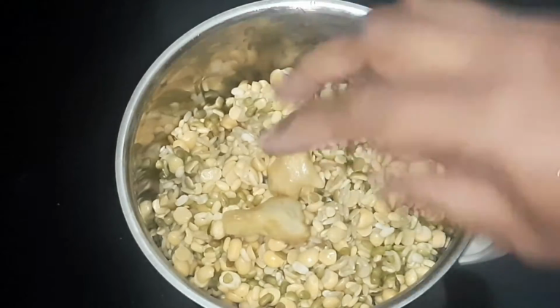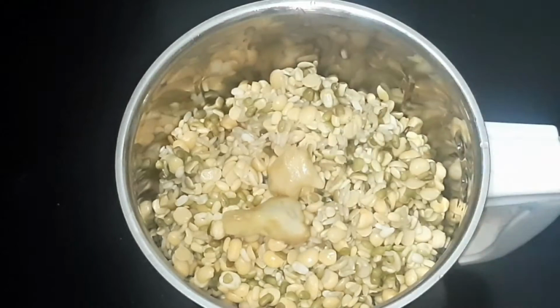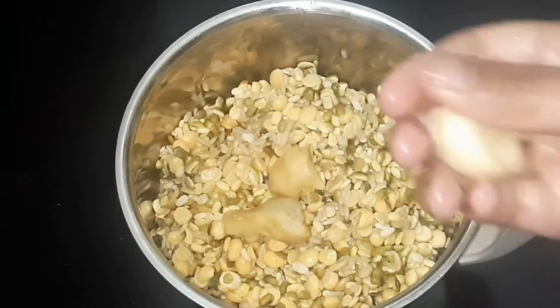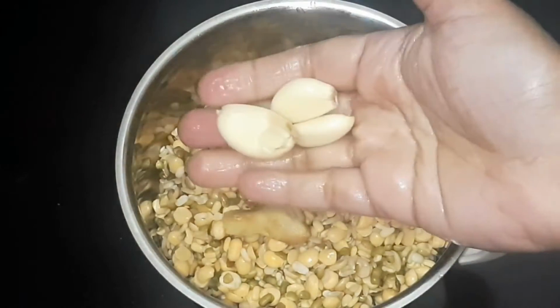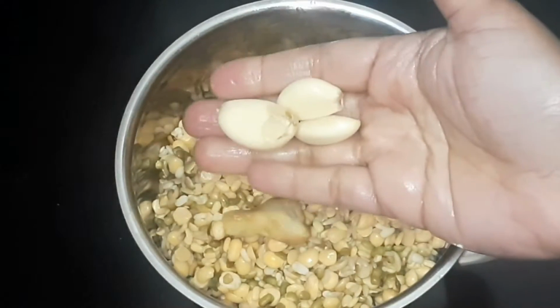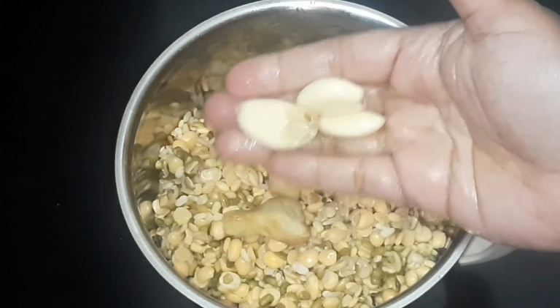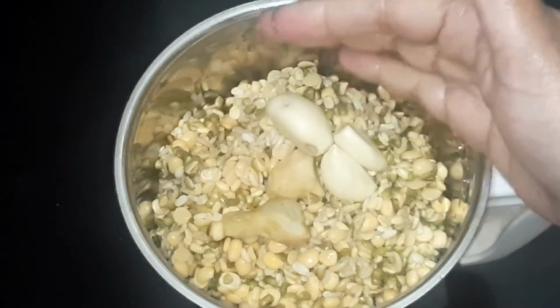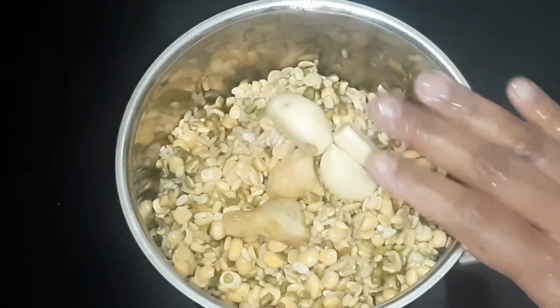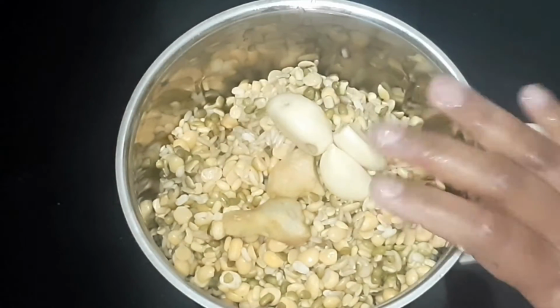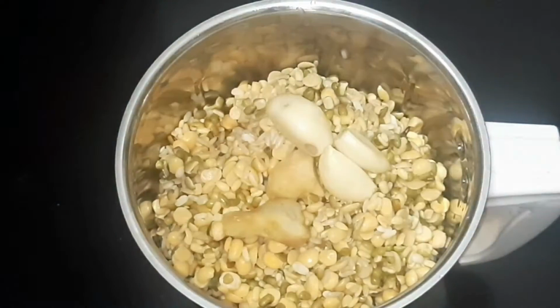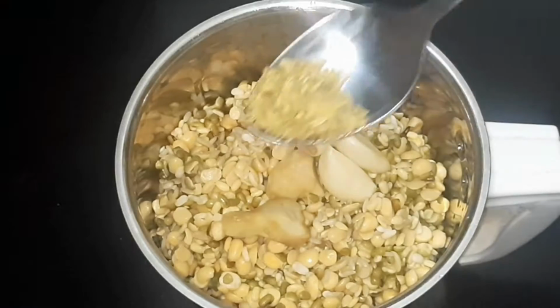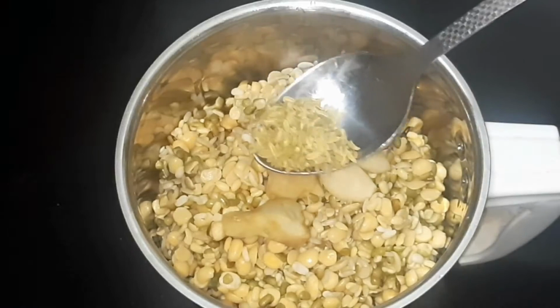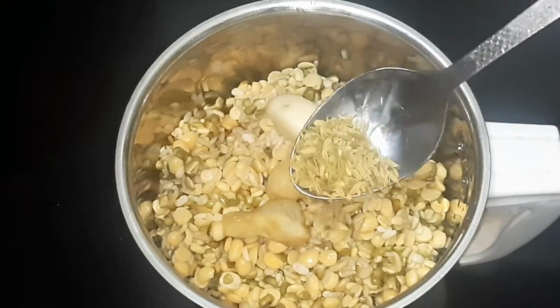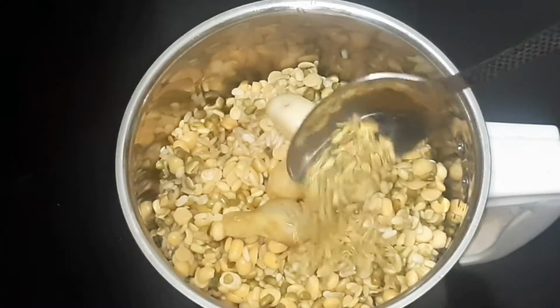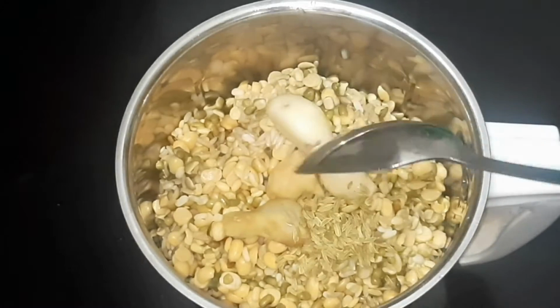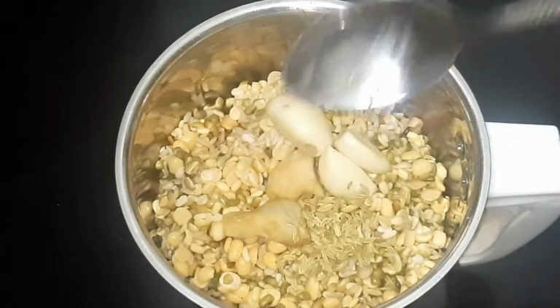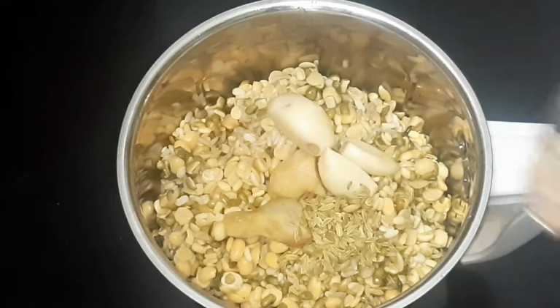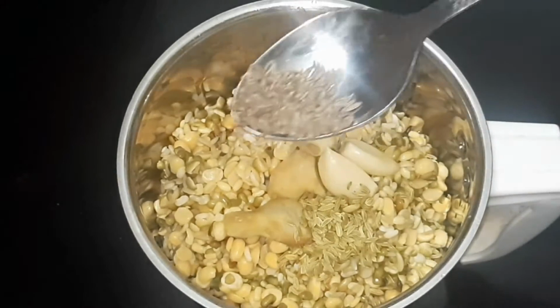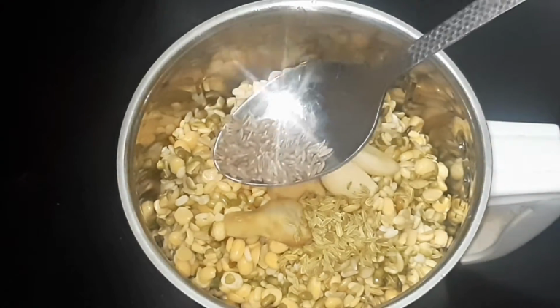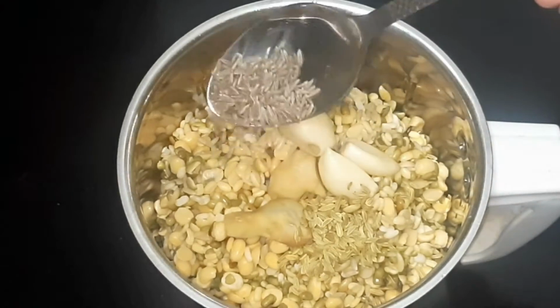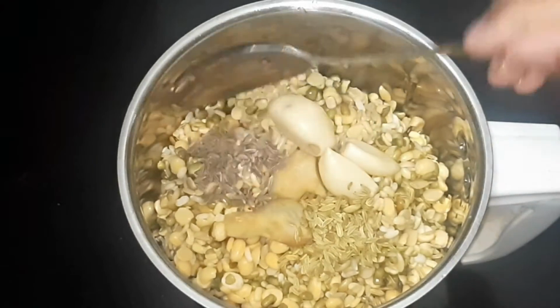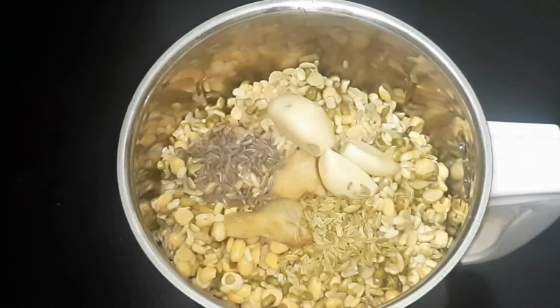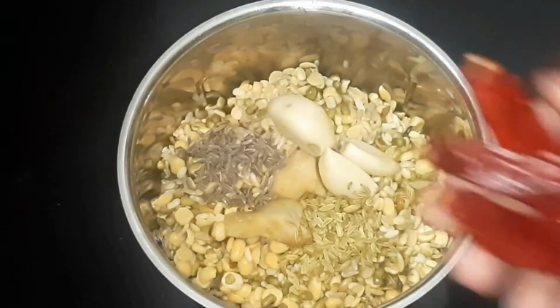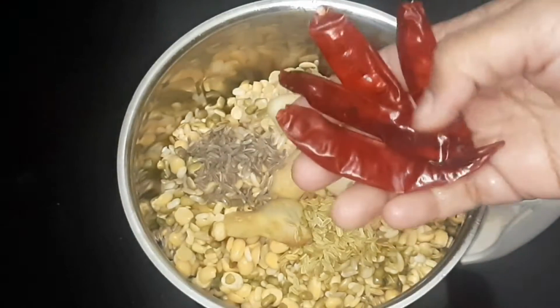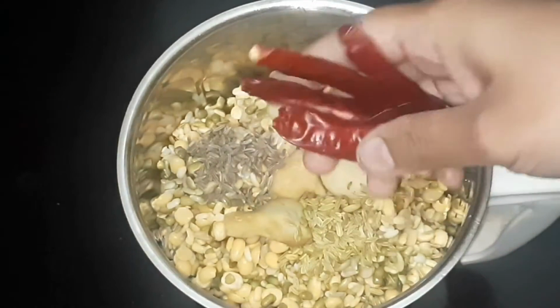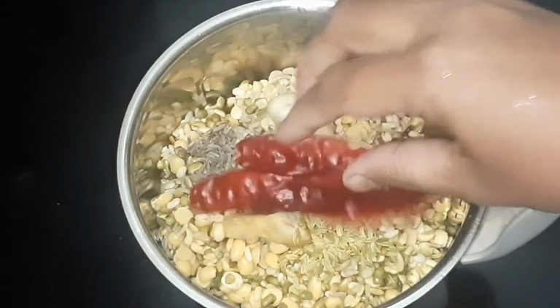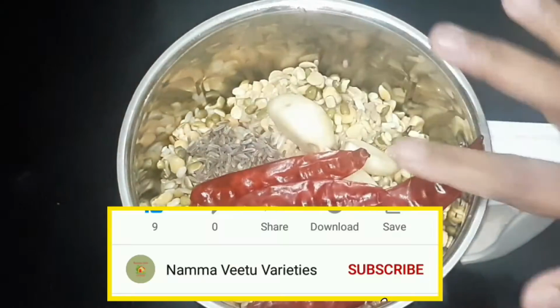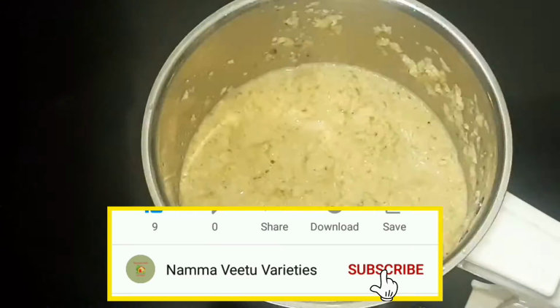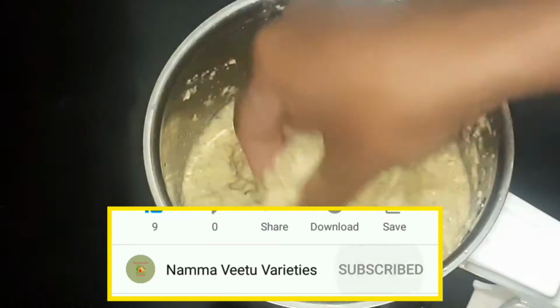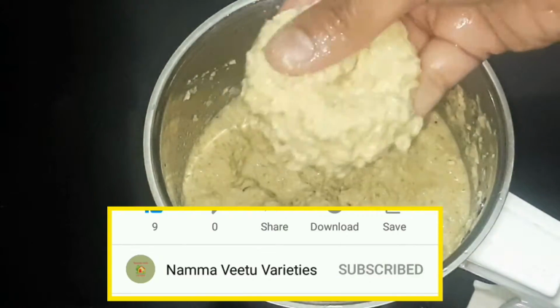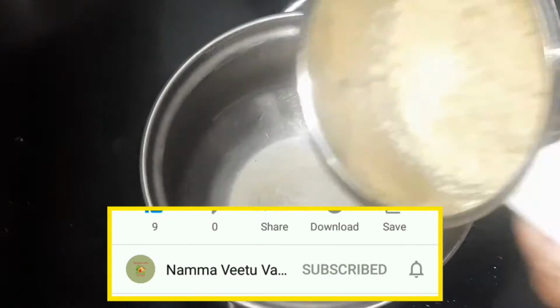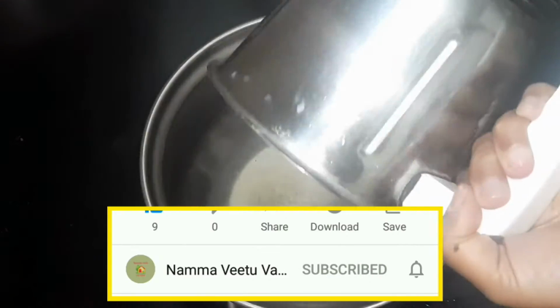Add 1 teaspoon of pepper and 1 tablespoon of sea salt. Keep an eye on this as it needs to come together.